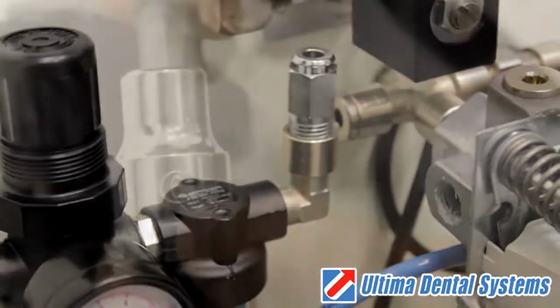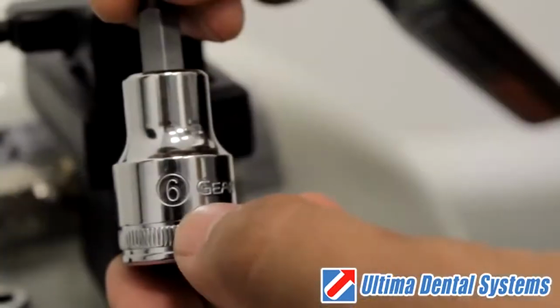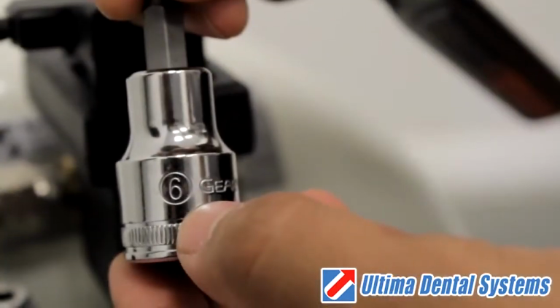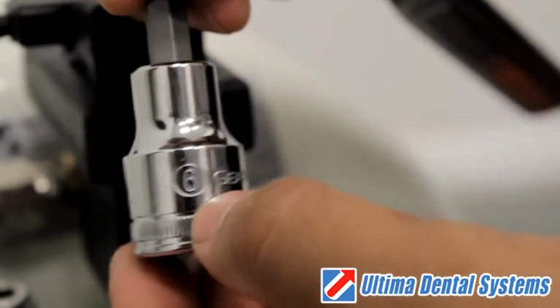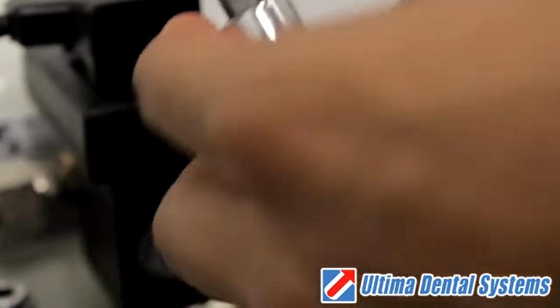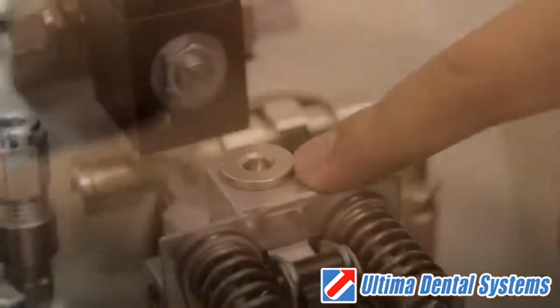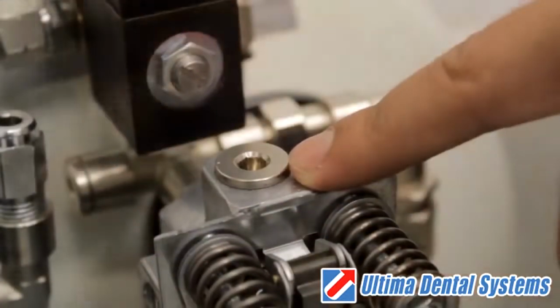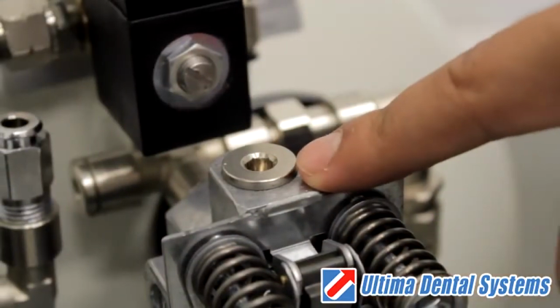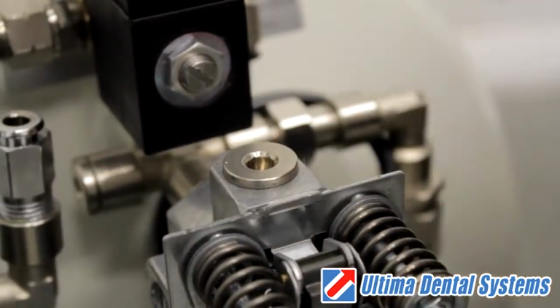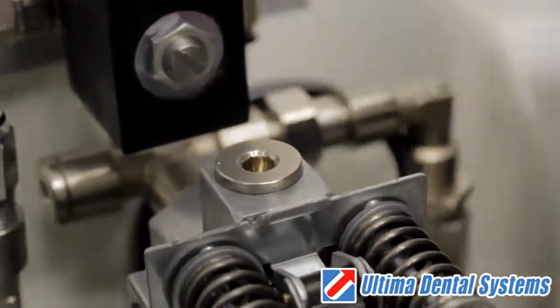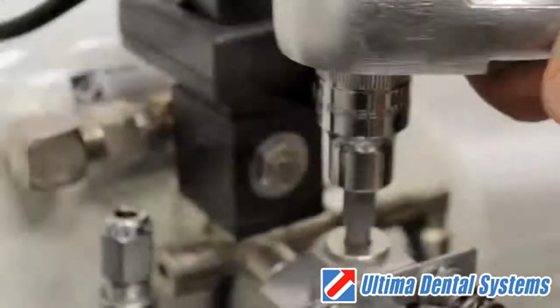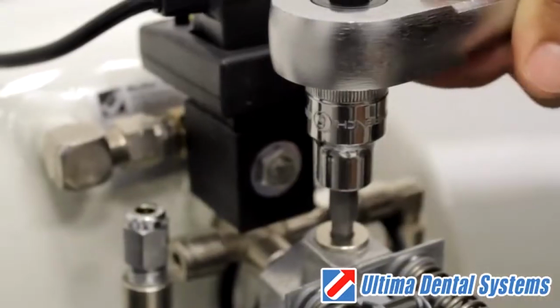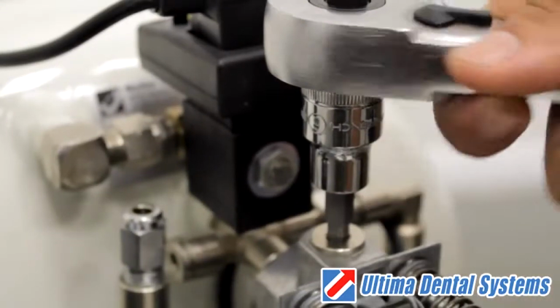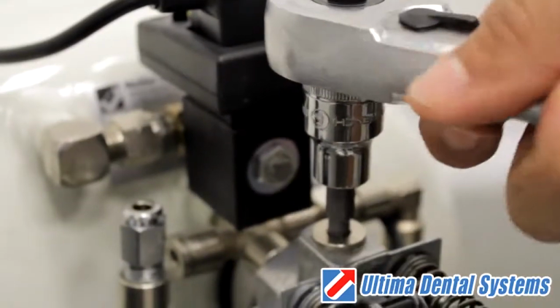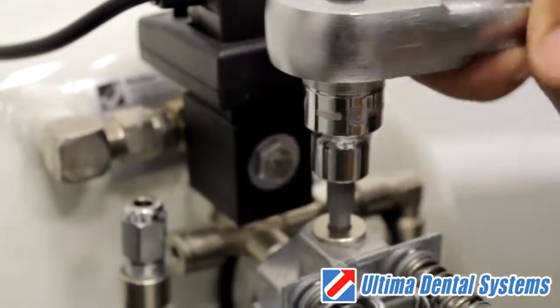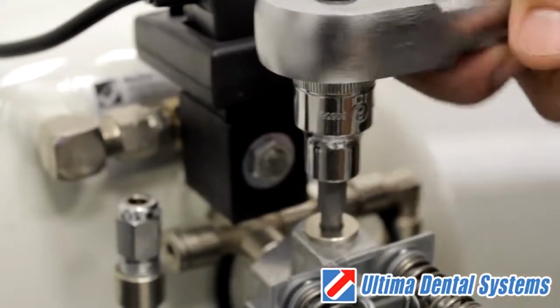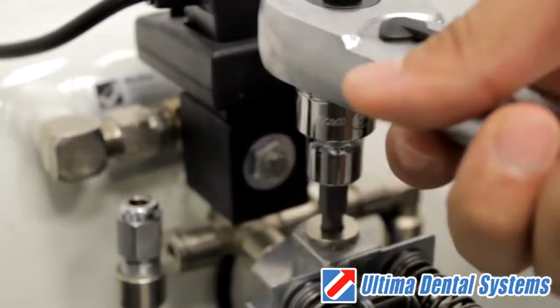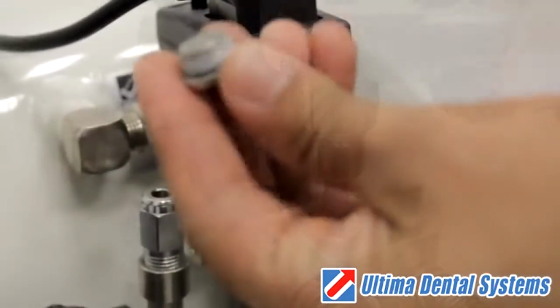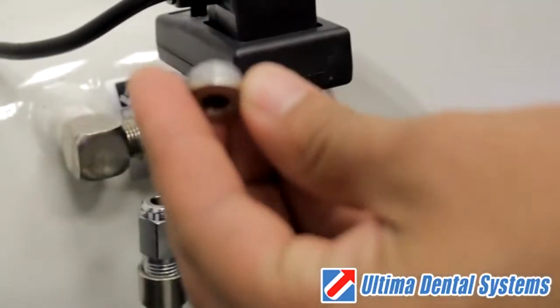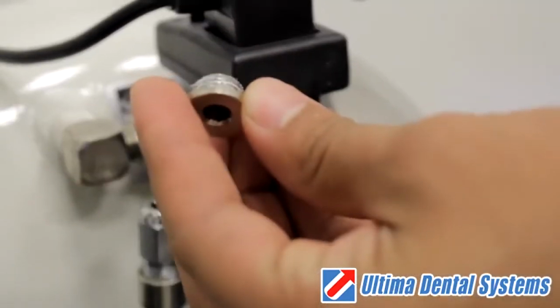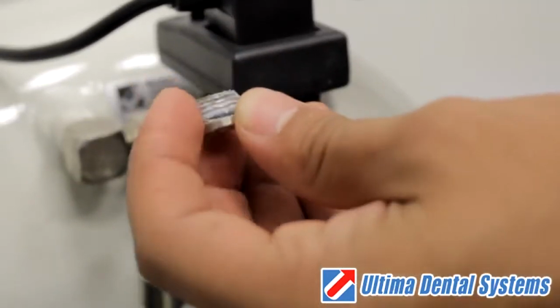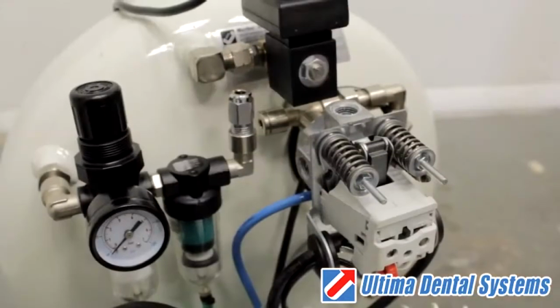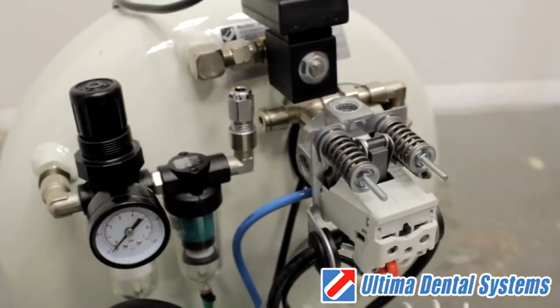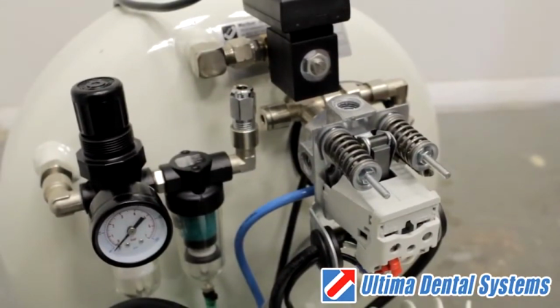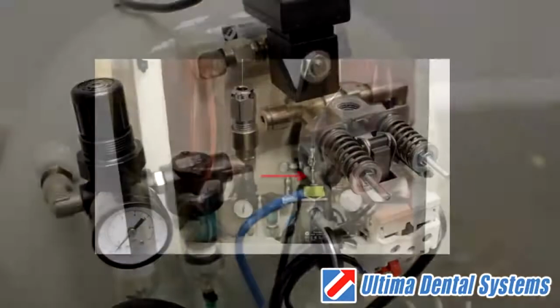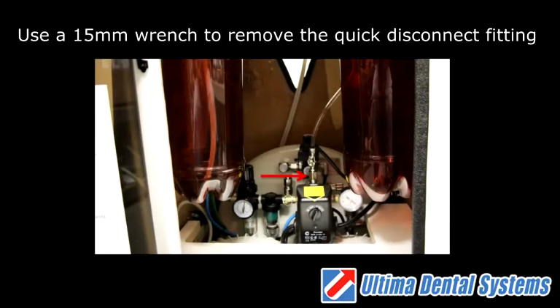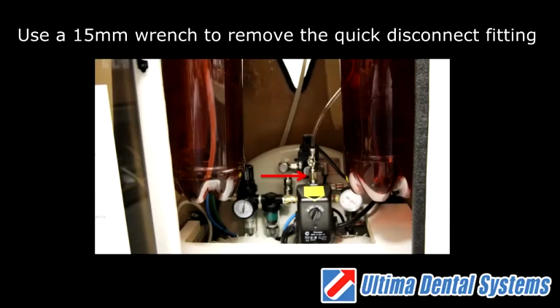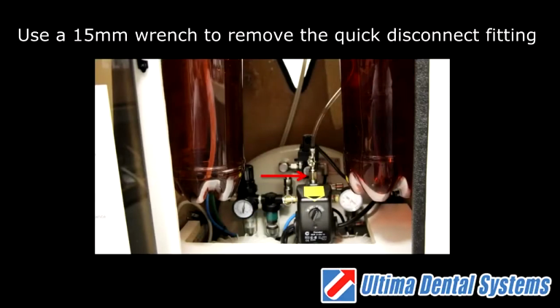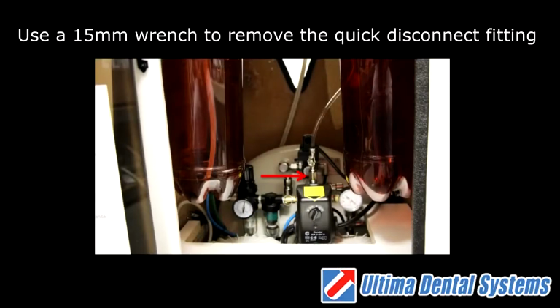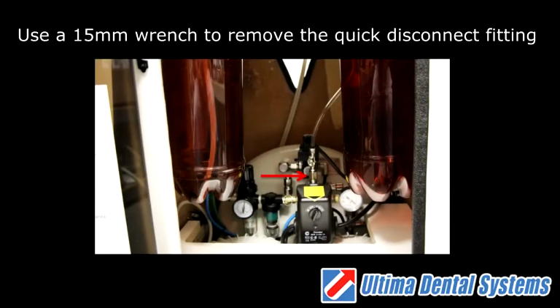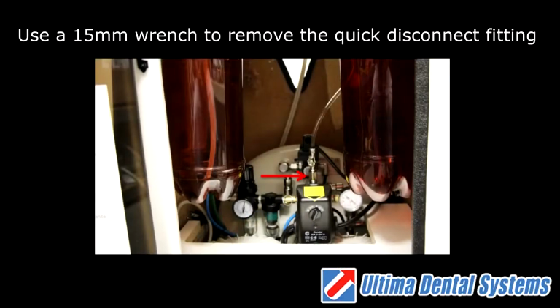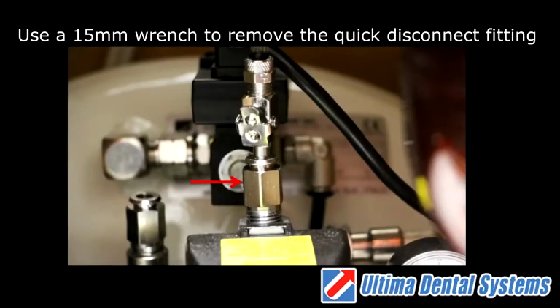Next, you will need a 6mm hex socket or wrench. Using the 6mm hex socket or wrench, remove the air cap or quick disconnect on dual compressors, located on the top of the pressure switch.